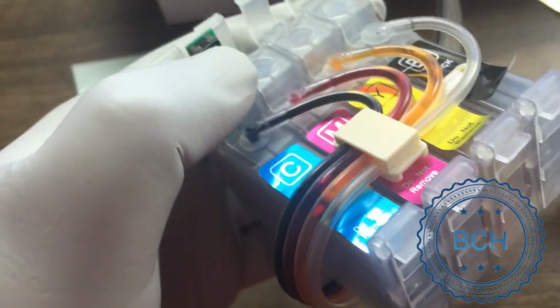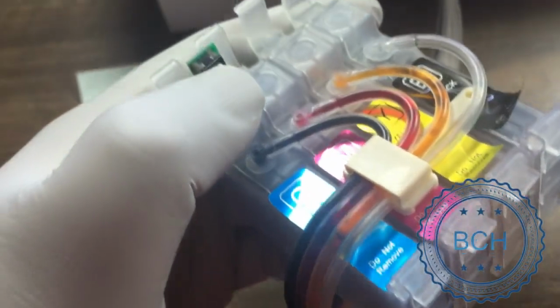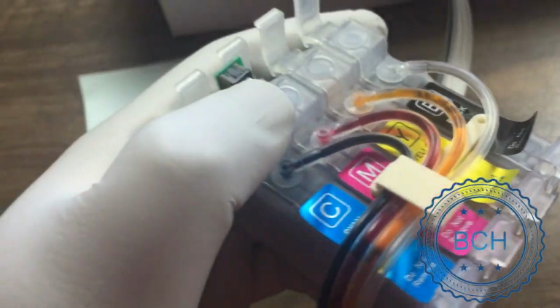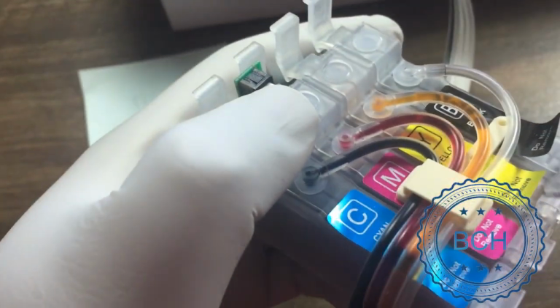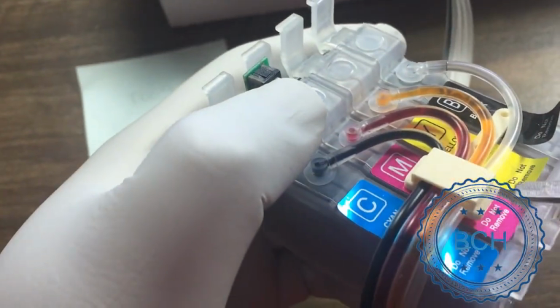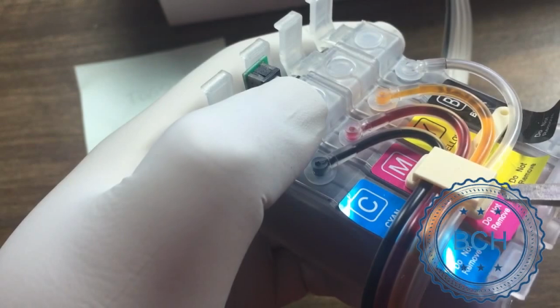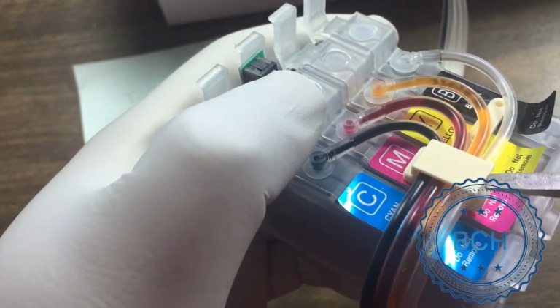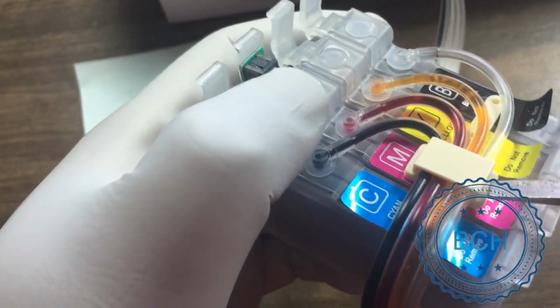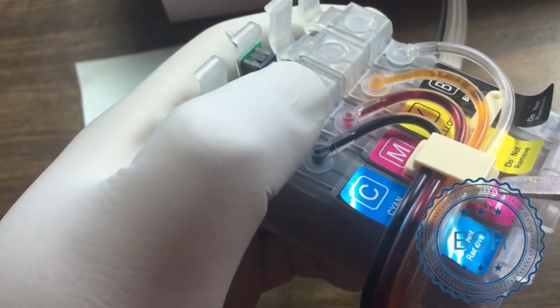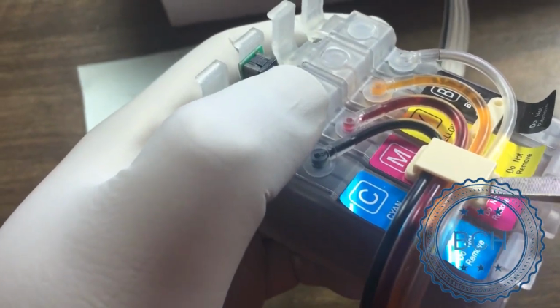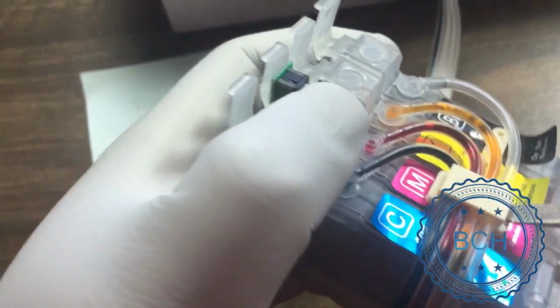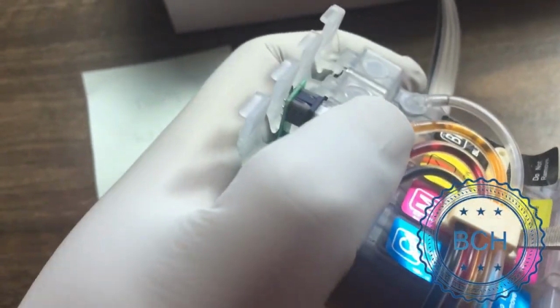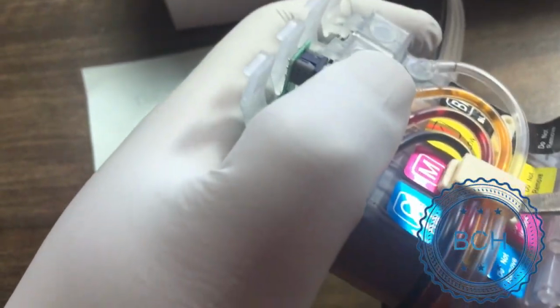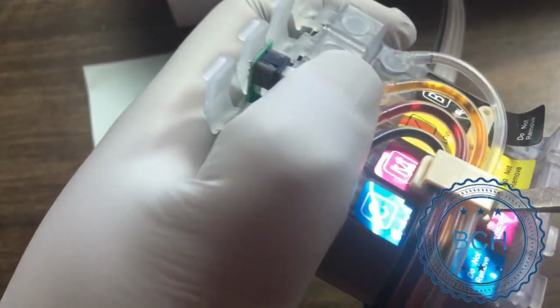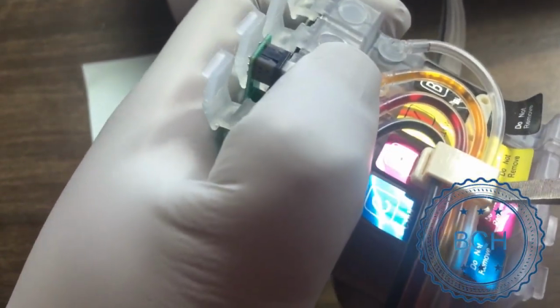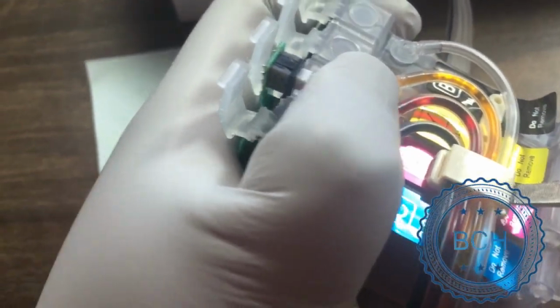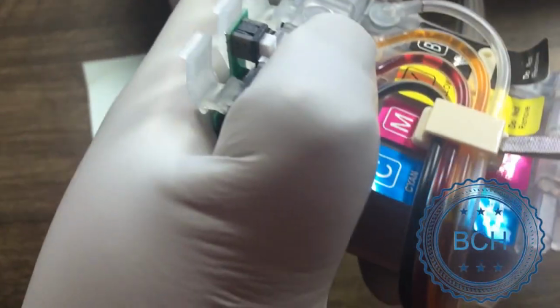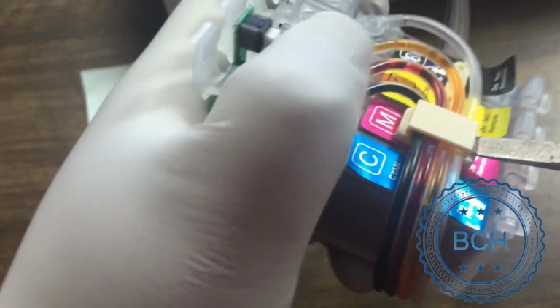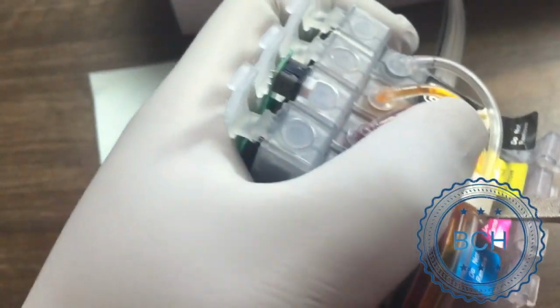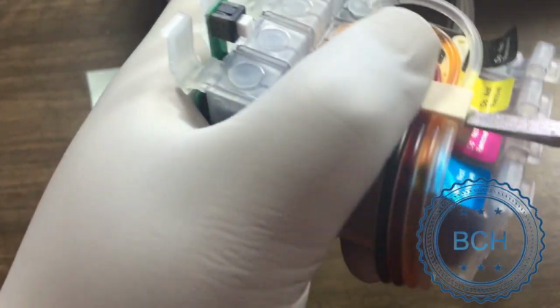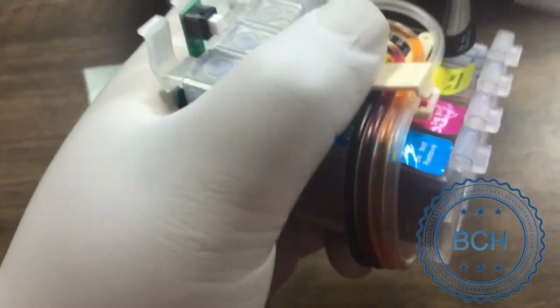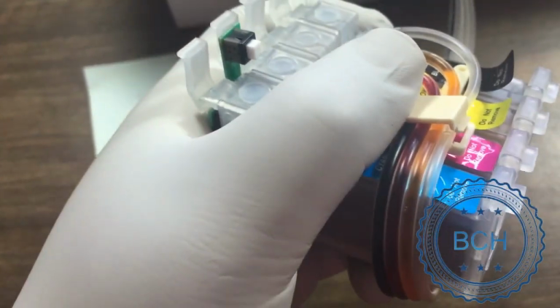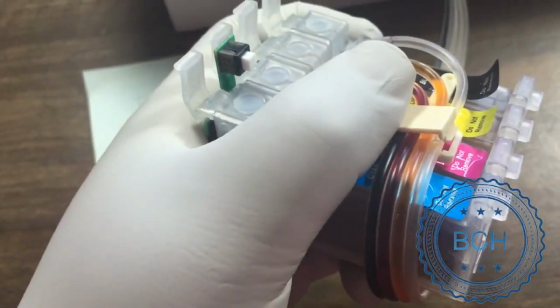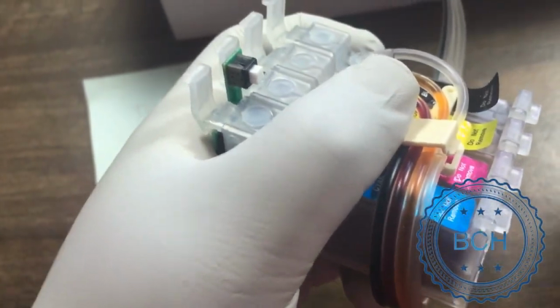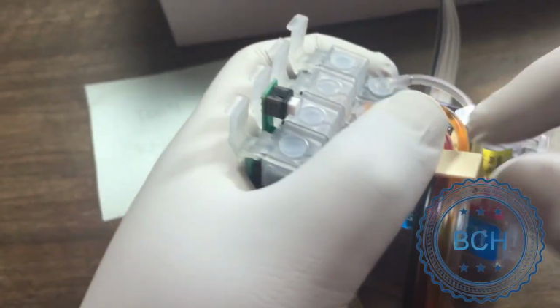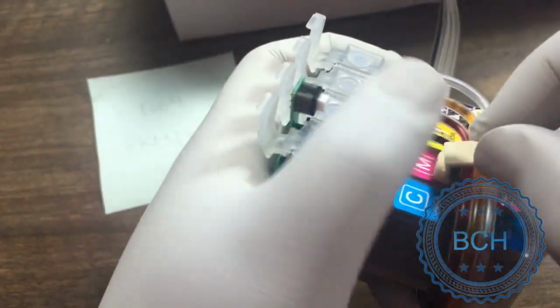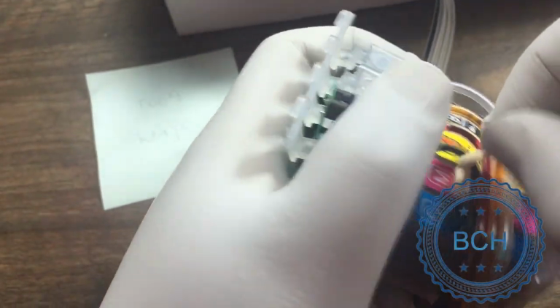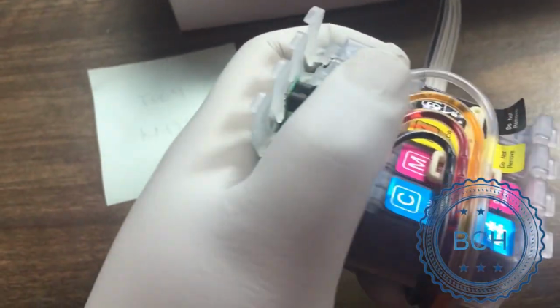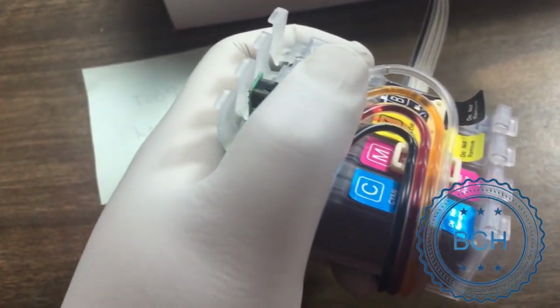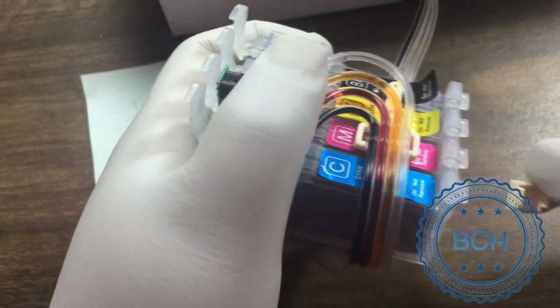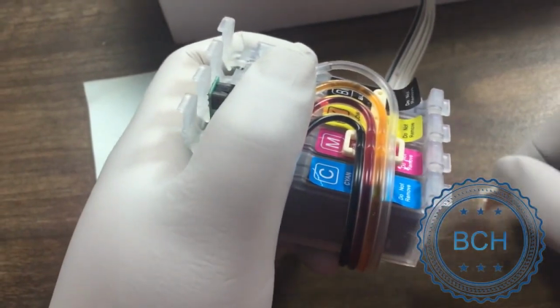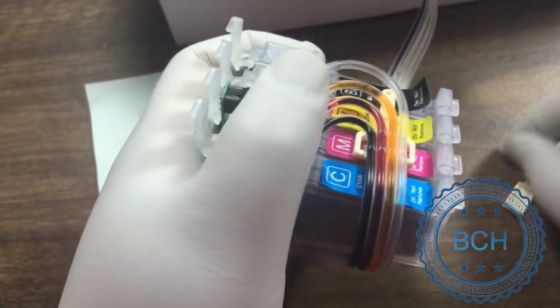Use a flat head screwdriver and gently press on the tube clip to release it from the base. If you happen to break it, you can purchase one from www.bchtechnologies.com, under accessories, tubing subsection.